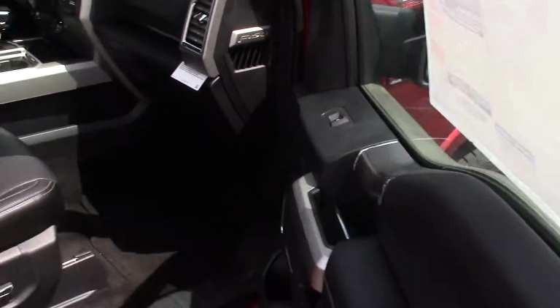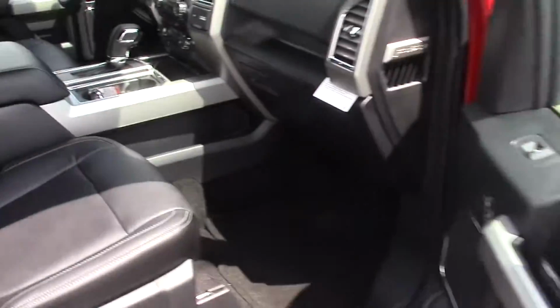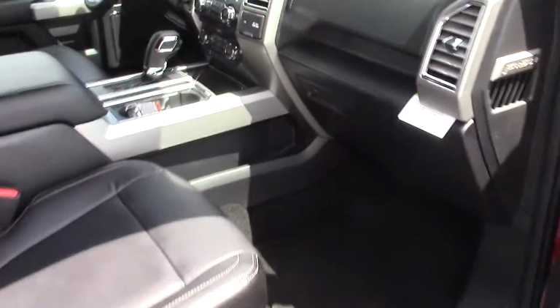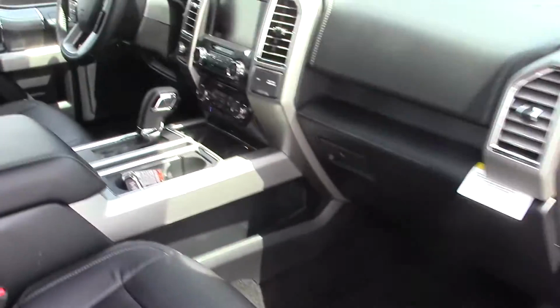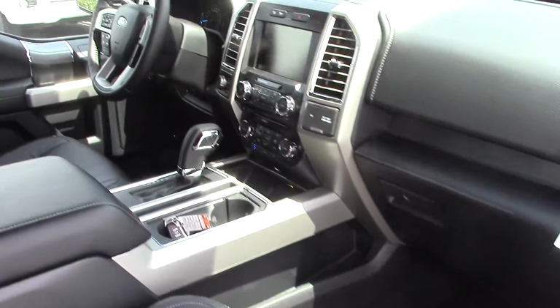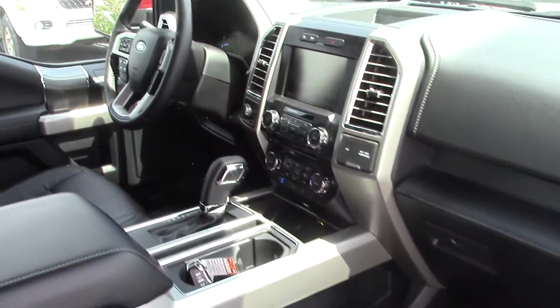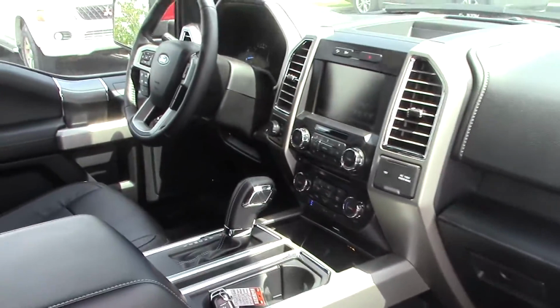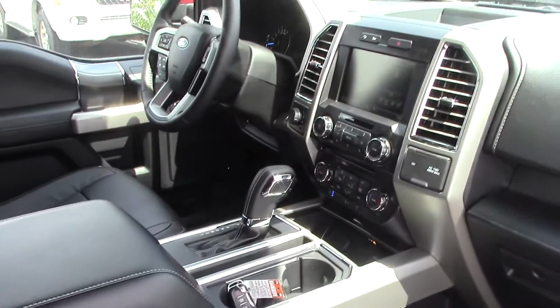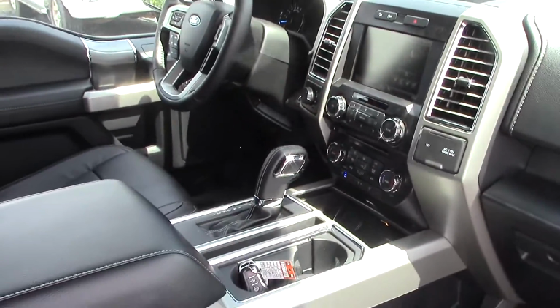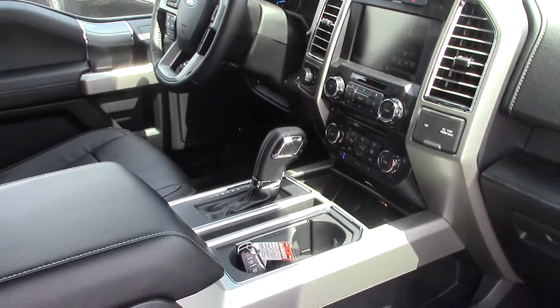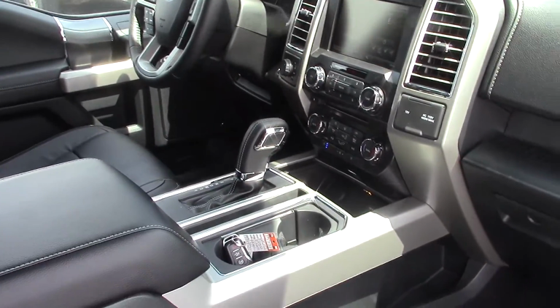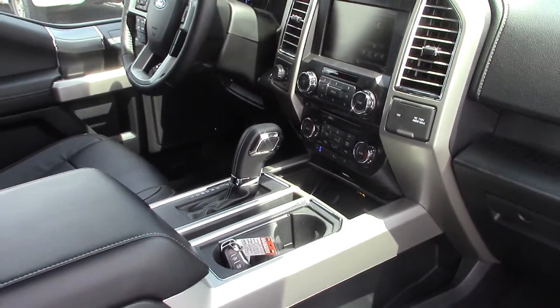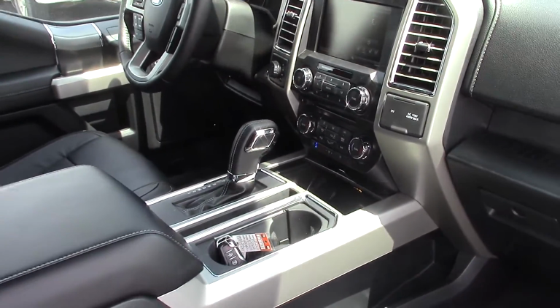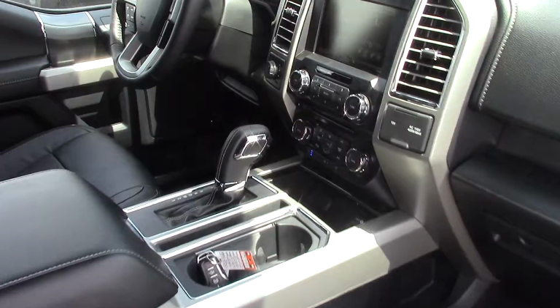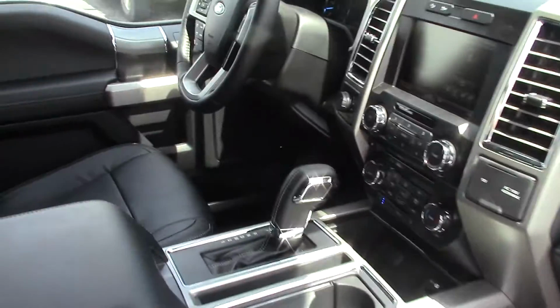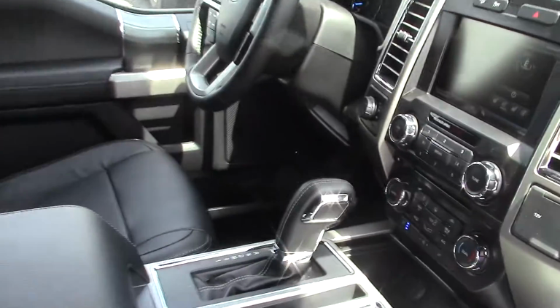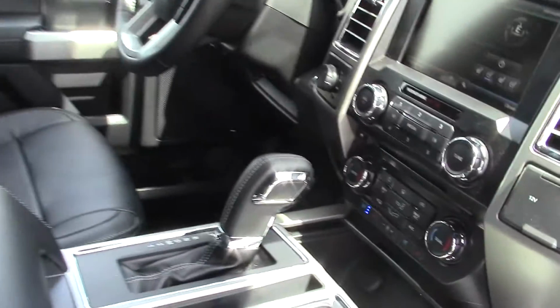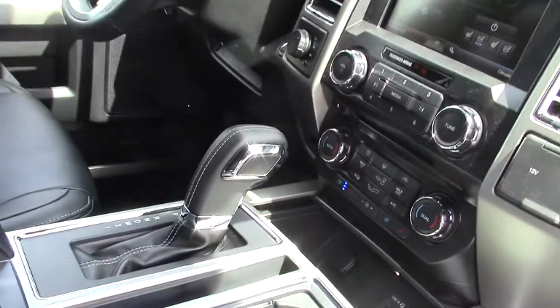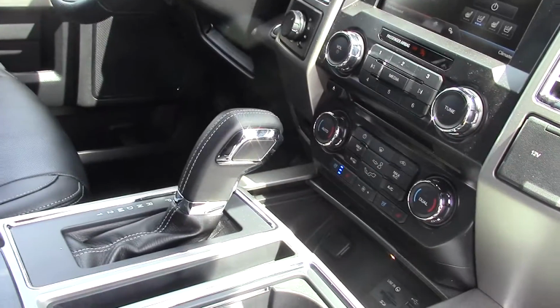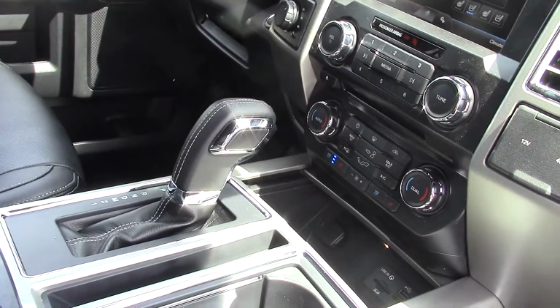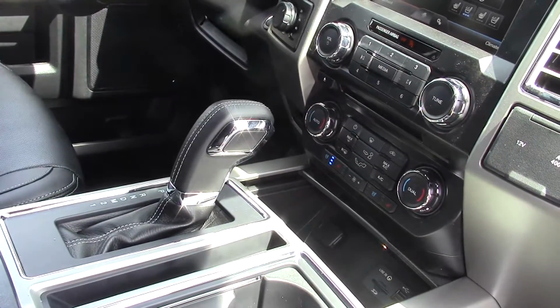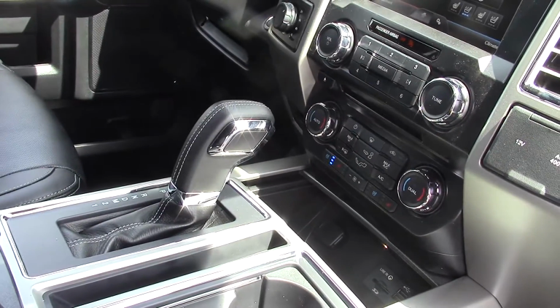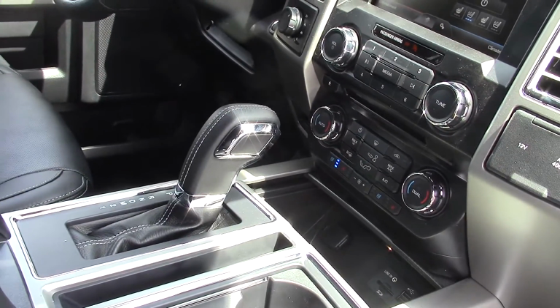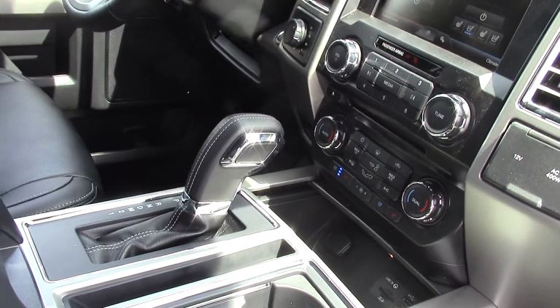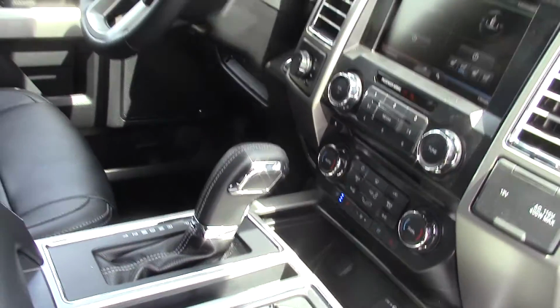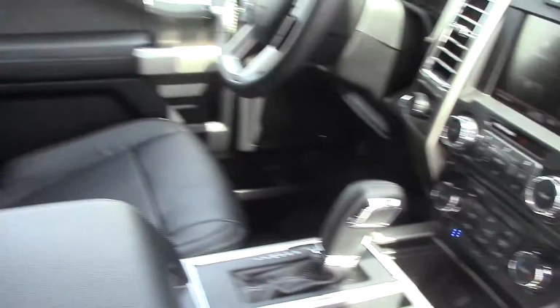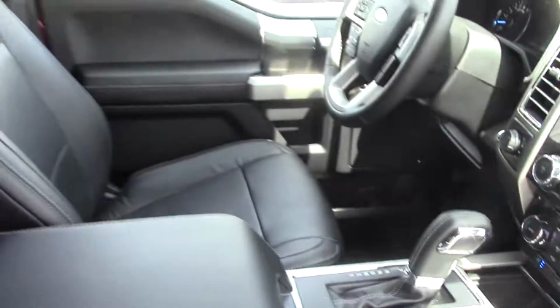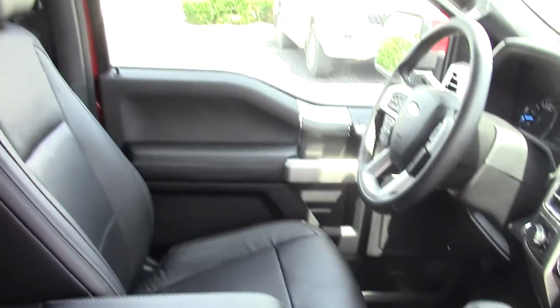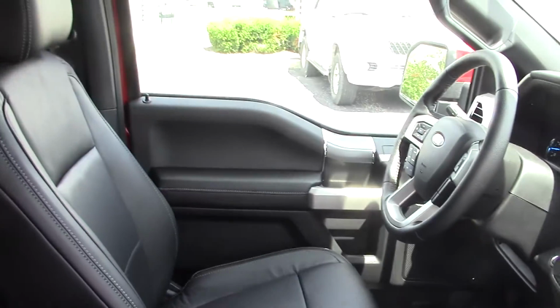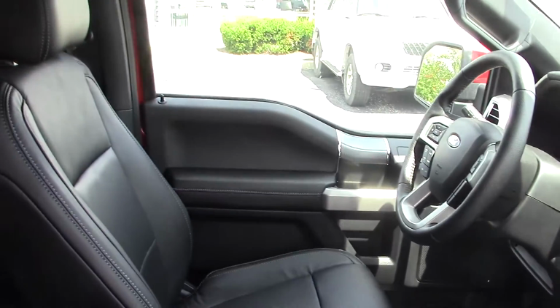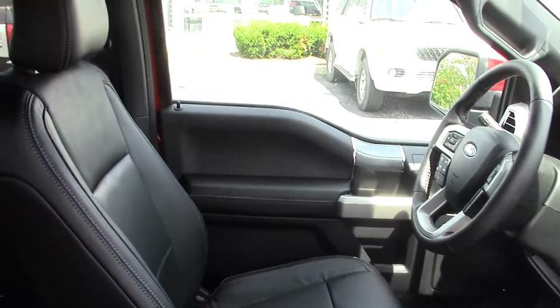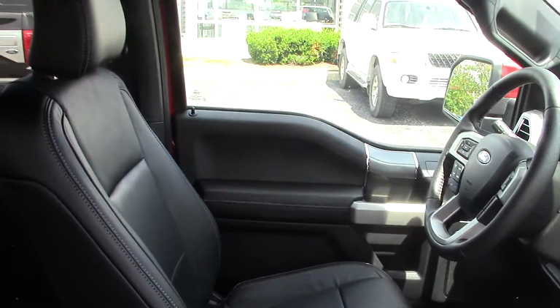This one has the push button start. Also navigation up front, heated and cooled seats, and much more.